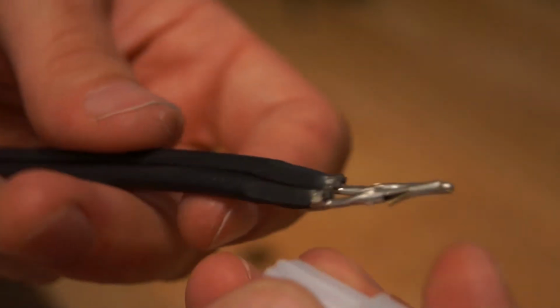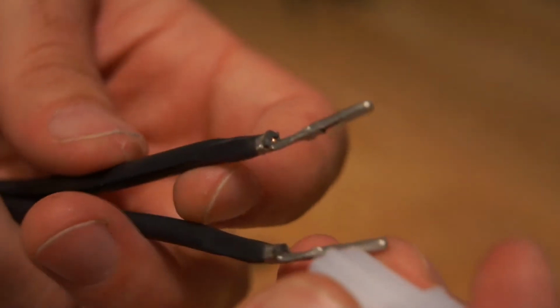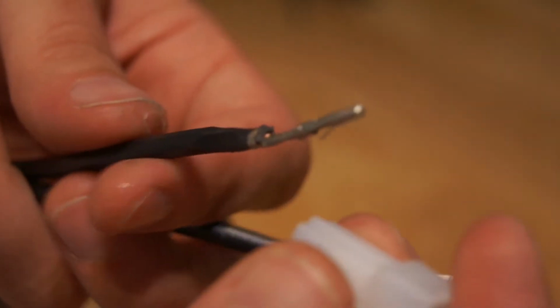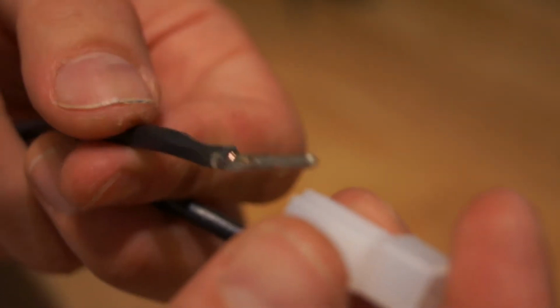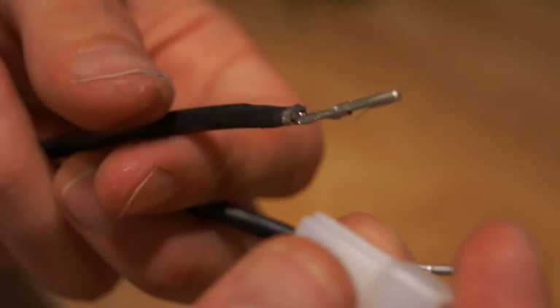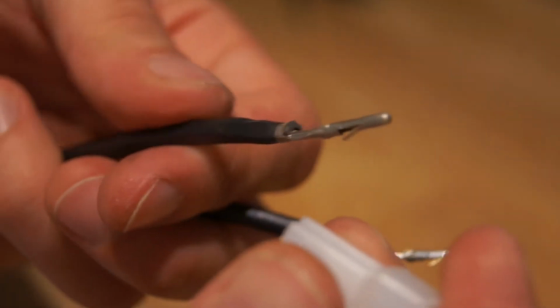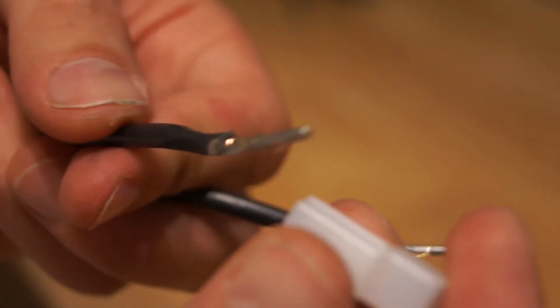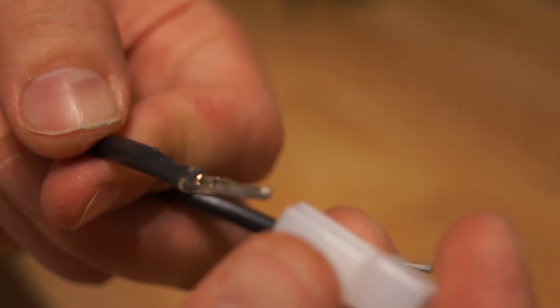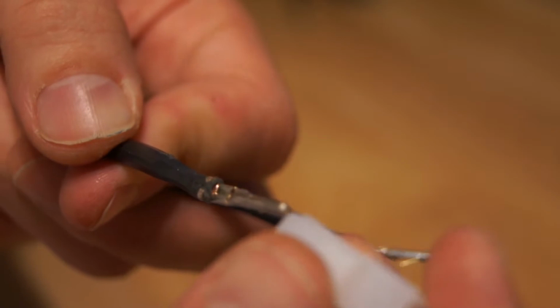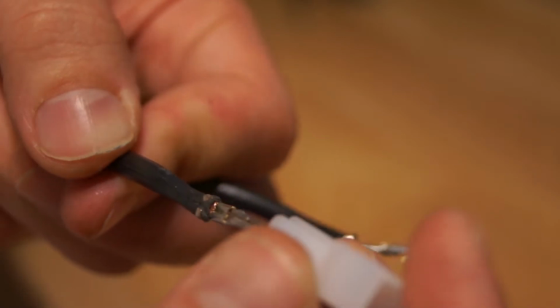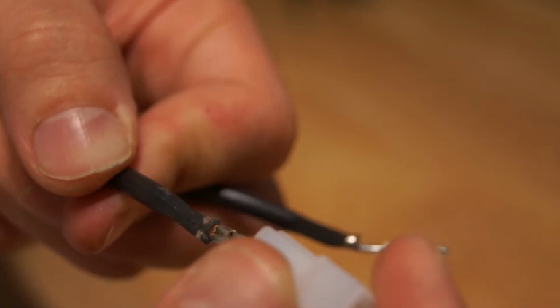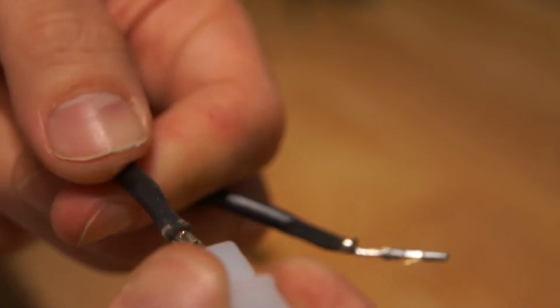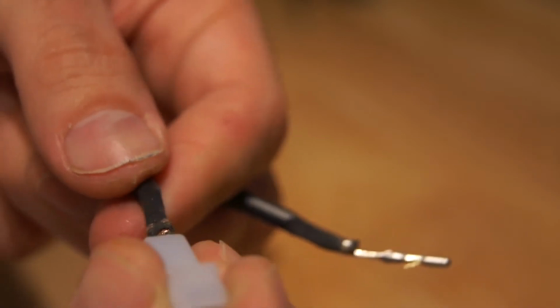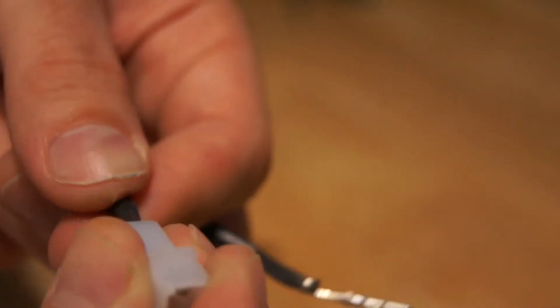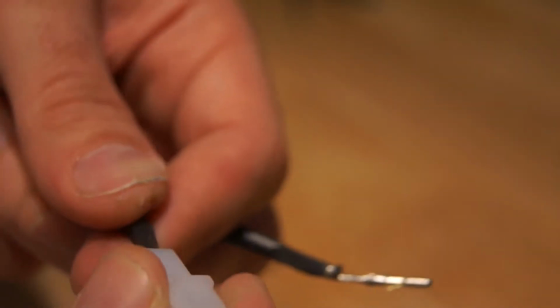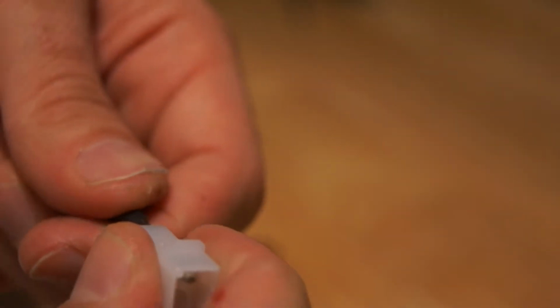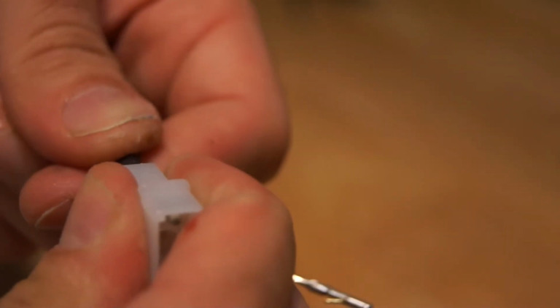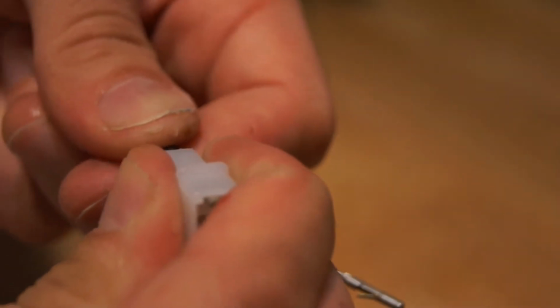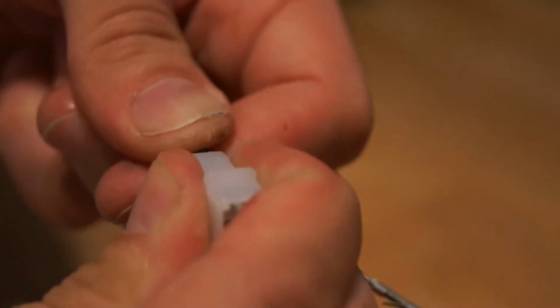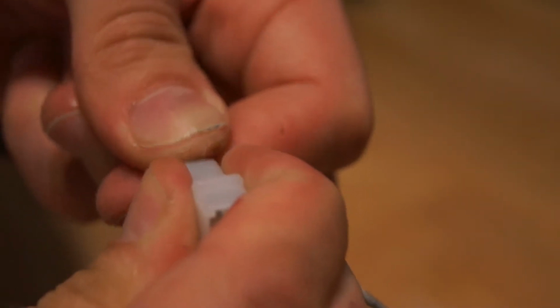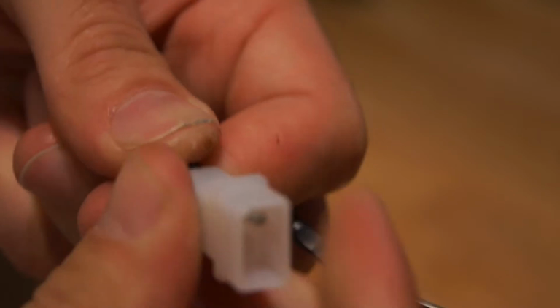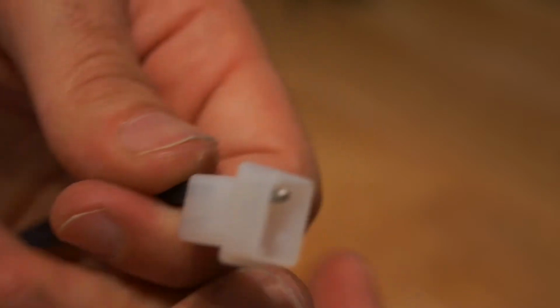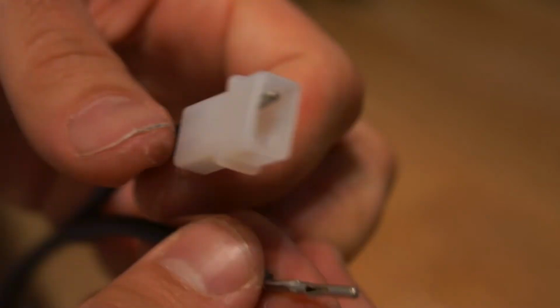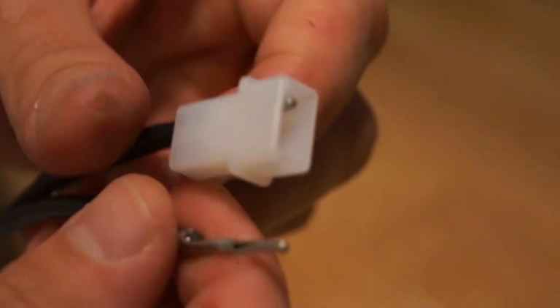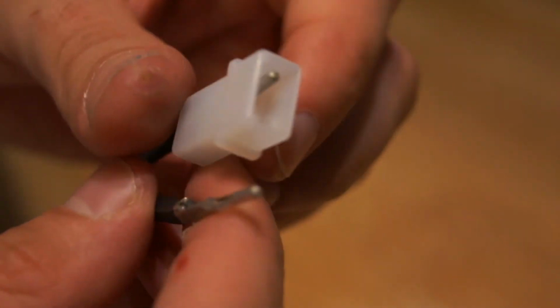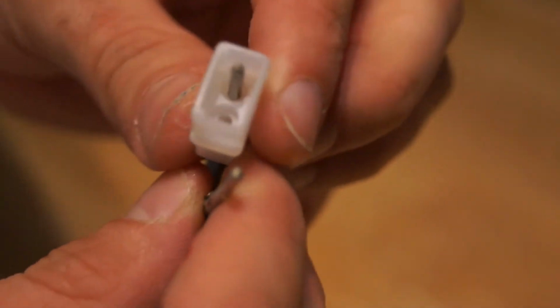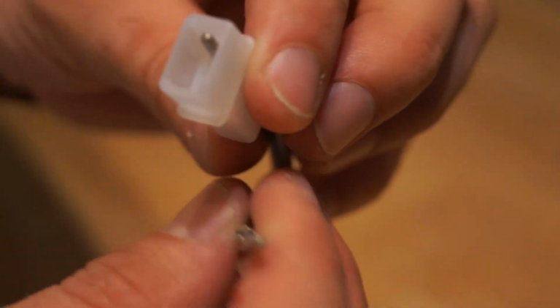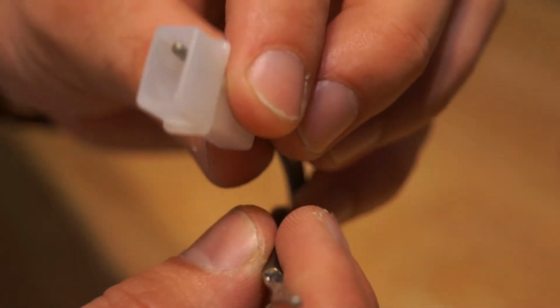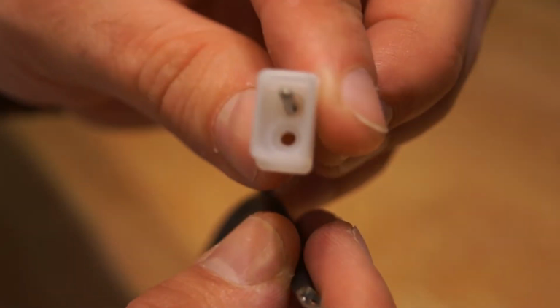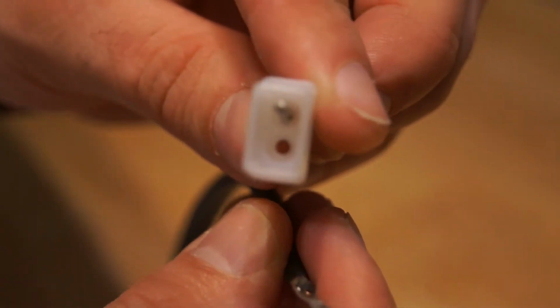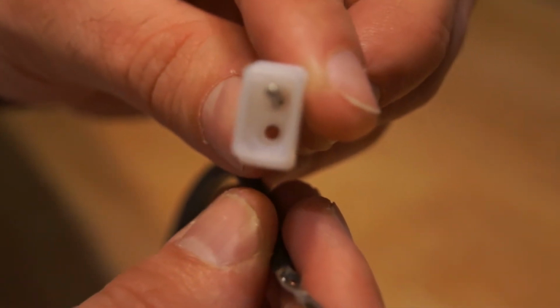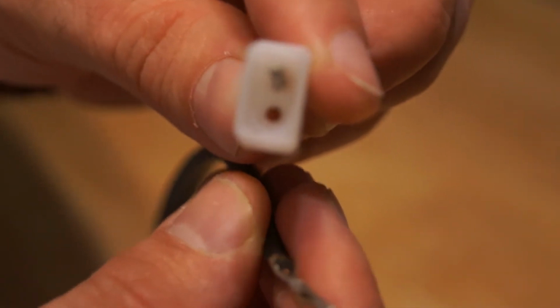As I put it in, I find the negative wire, put it into the negative terminal, and push it in there until it clicks. Sometimes you can hear it click, sometimes you can't — then you know you've gotten it in there.